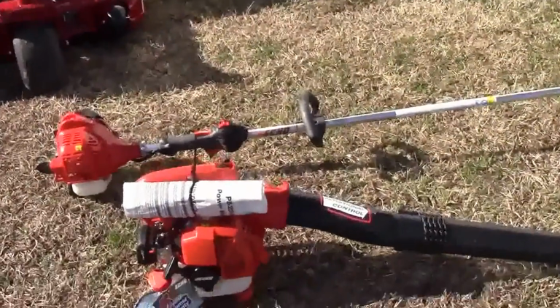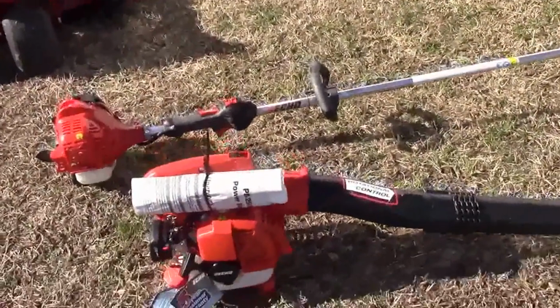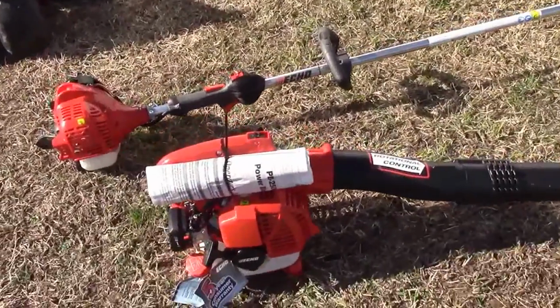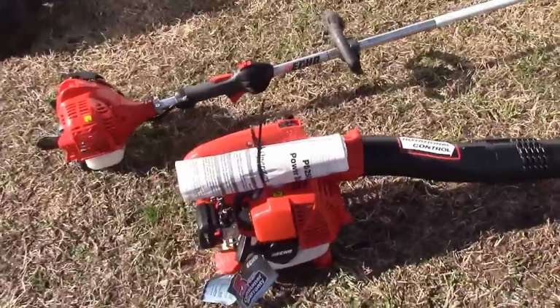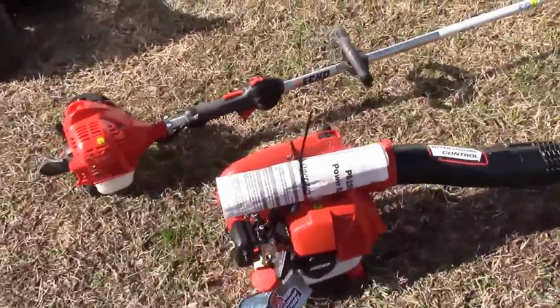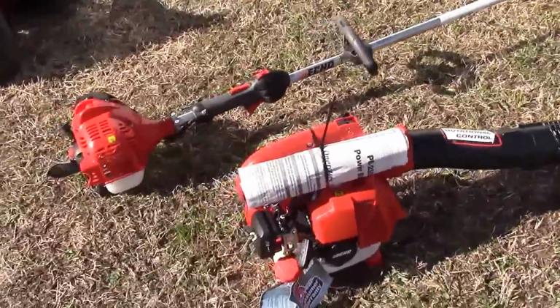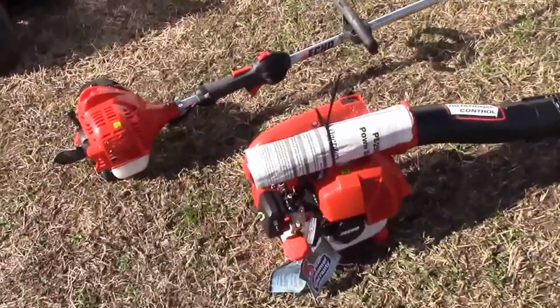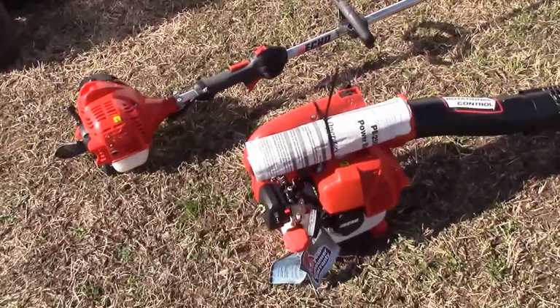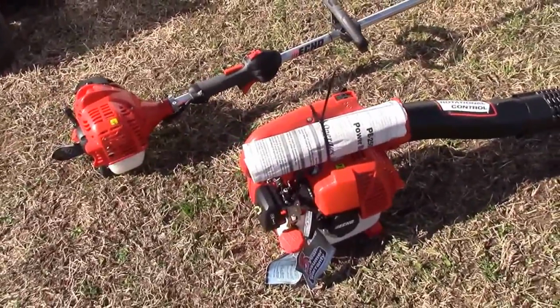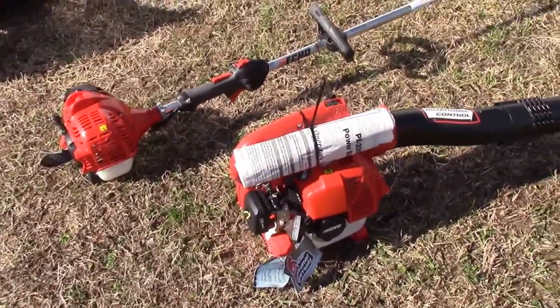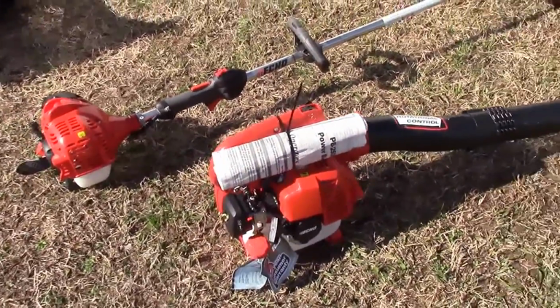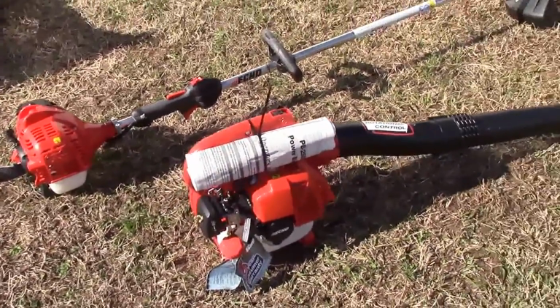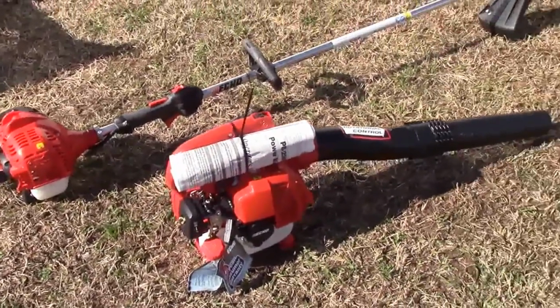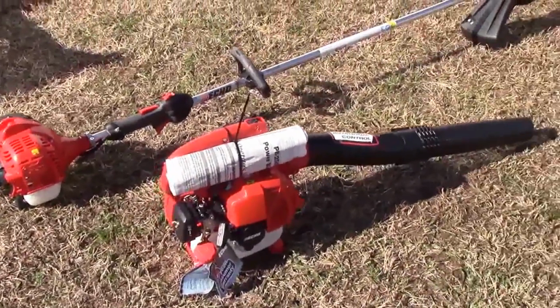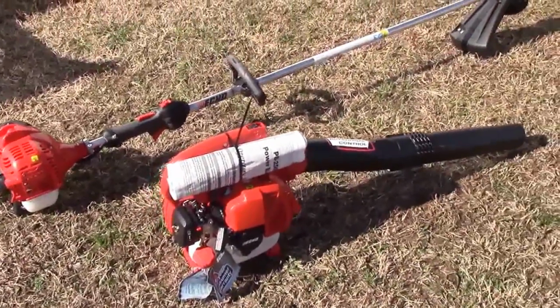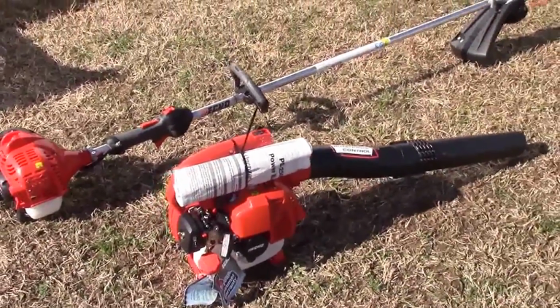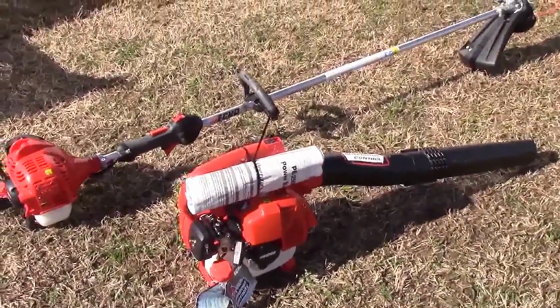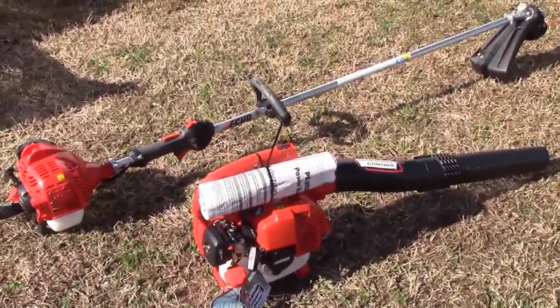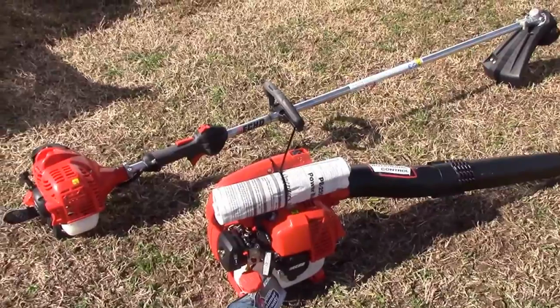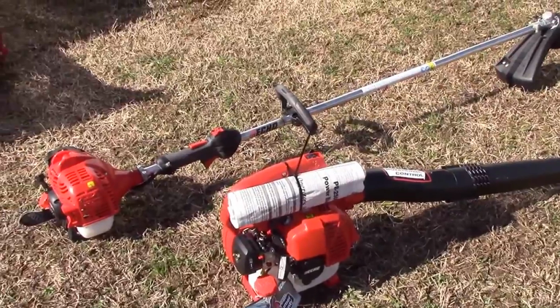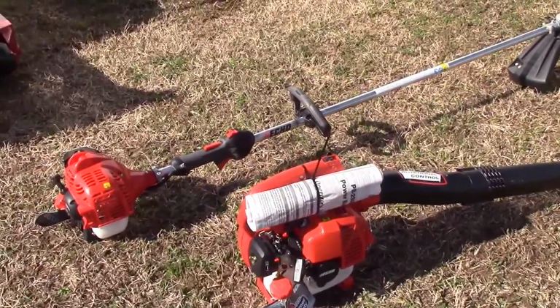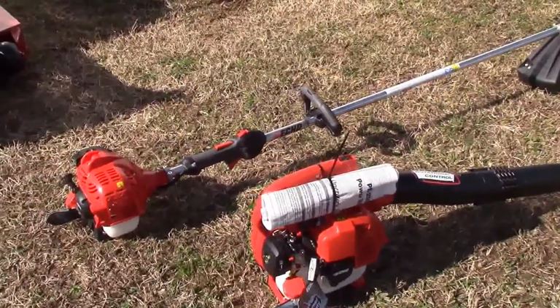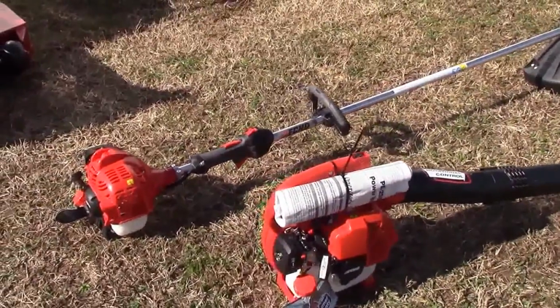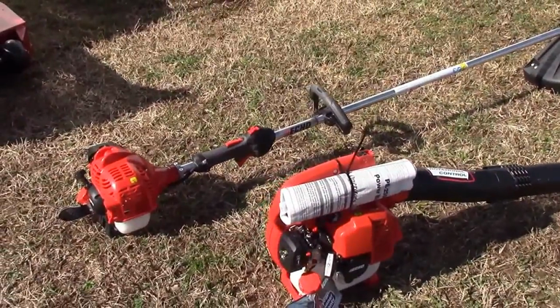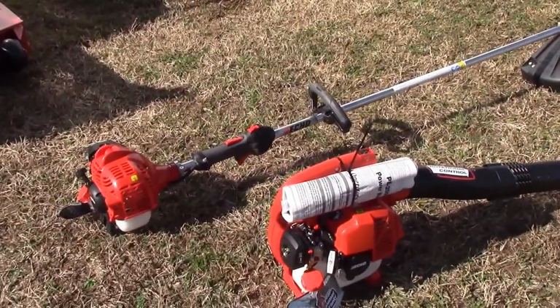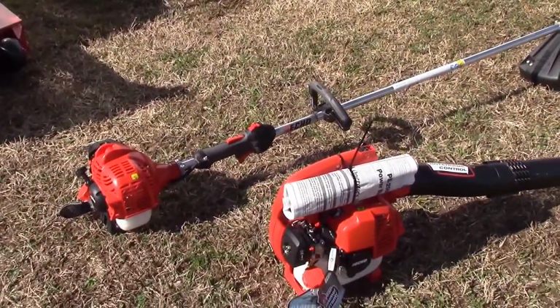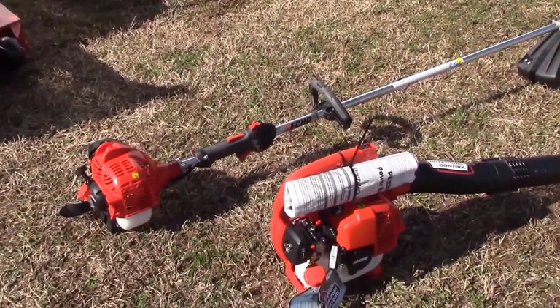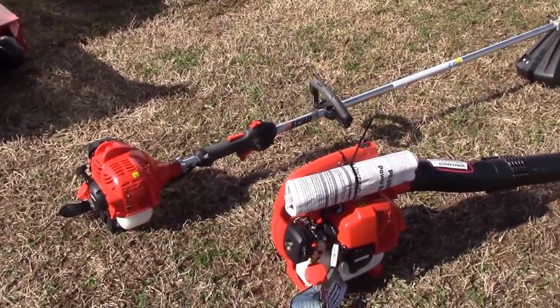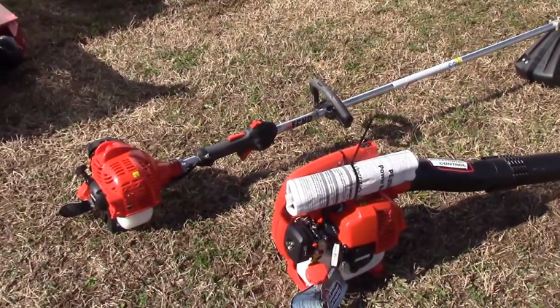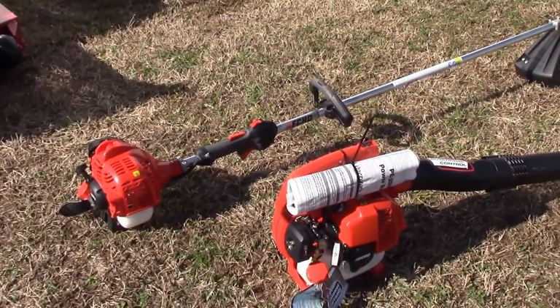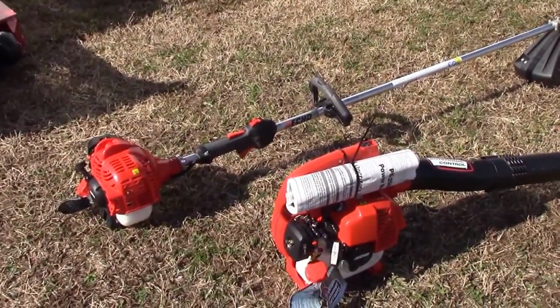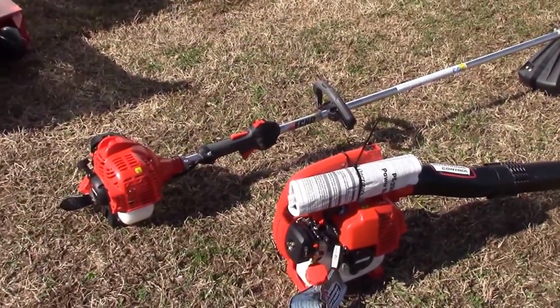Now for your handhelds included in this package deal, you're going to have your Echo PB250LN handheld blower and the SRM-225 string trimmer.